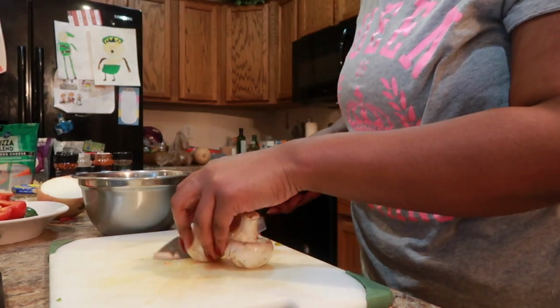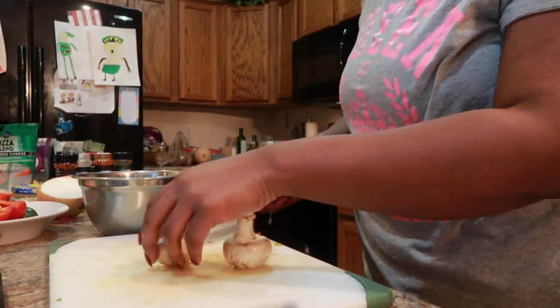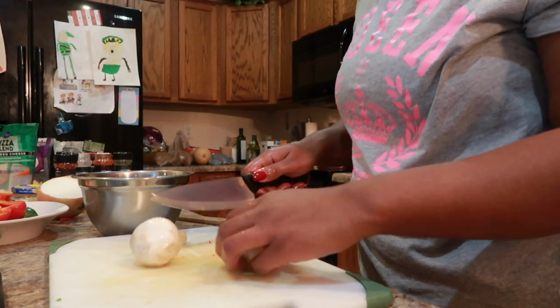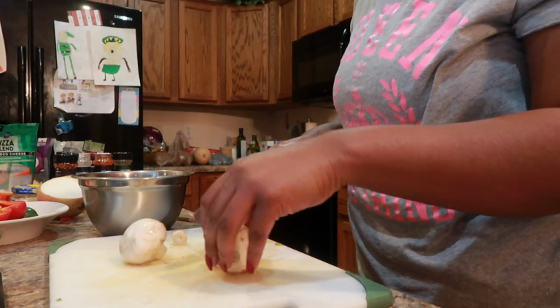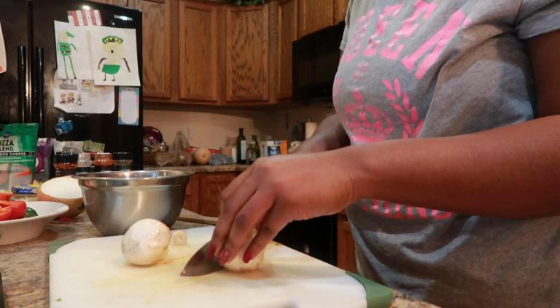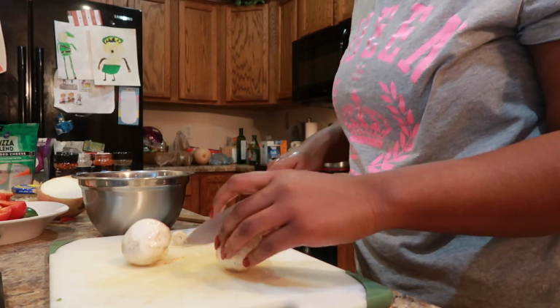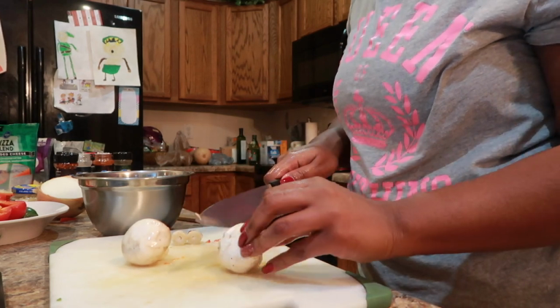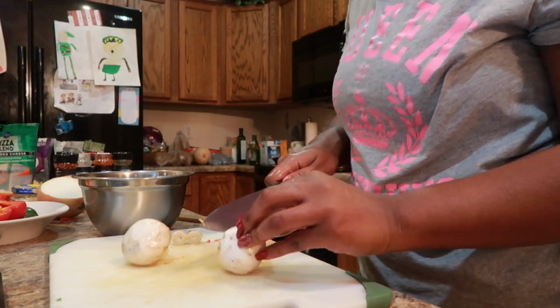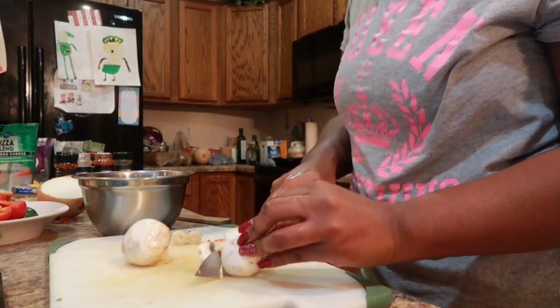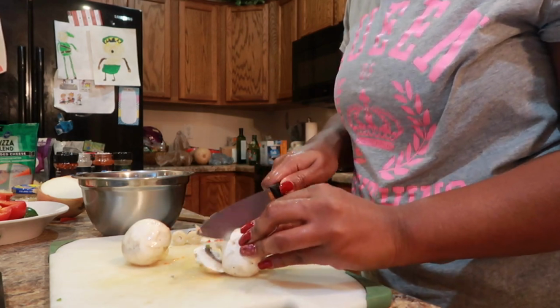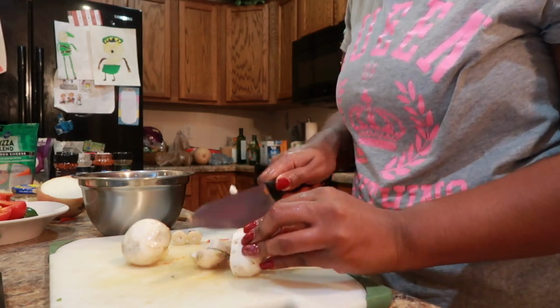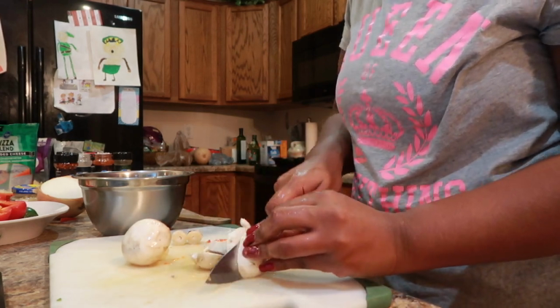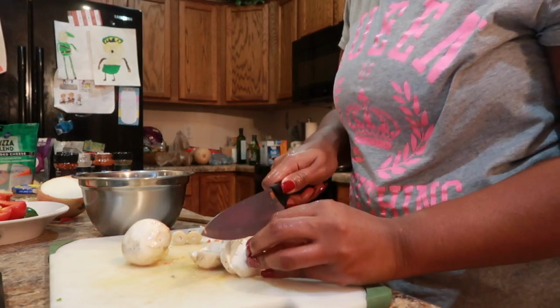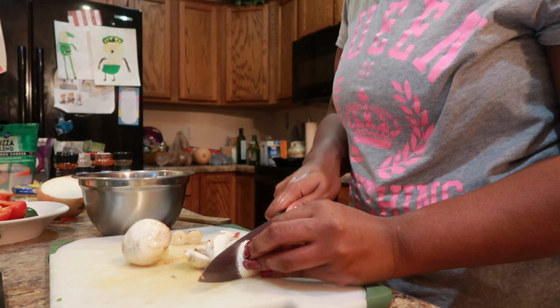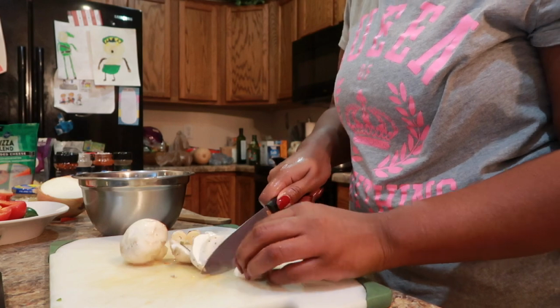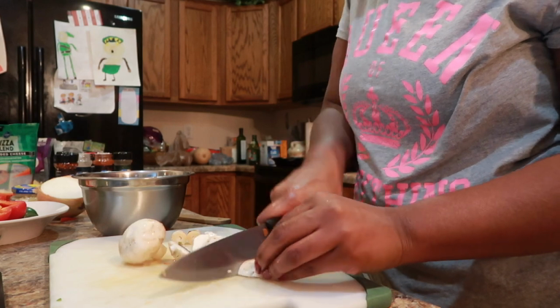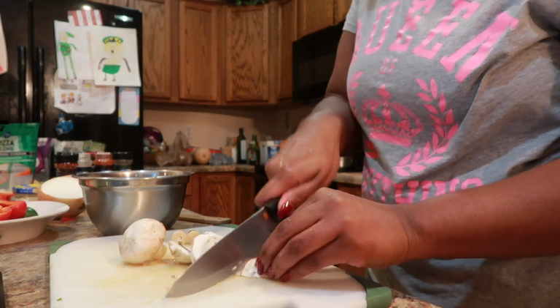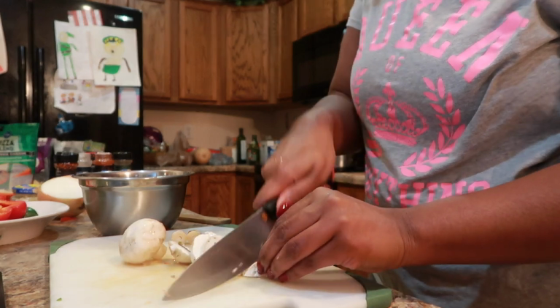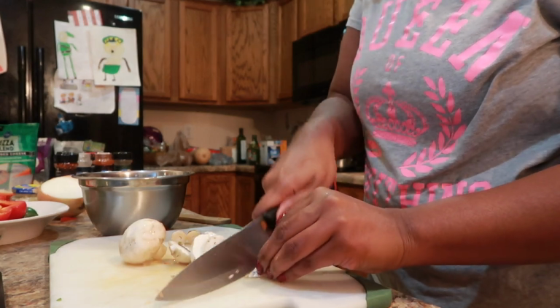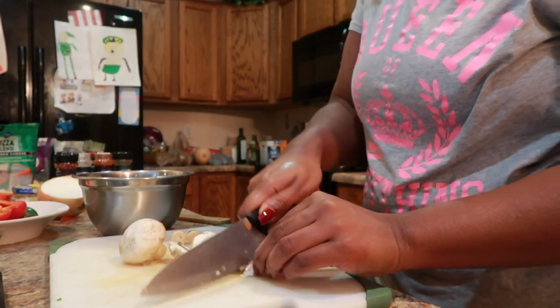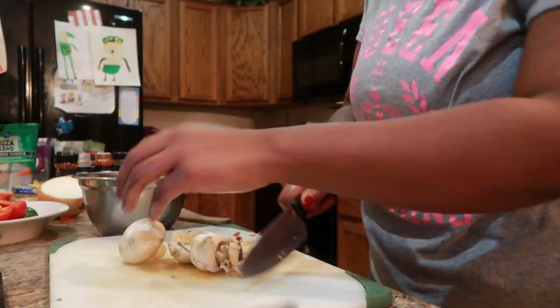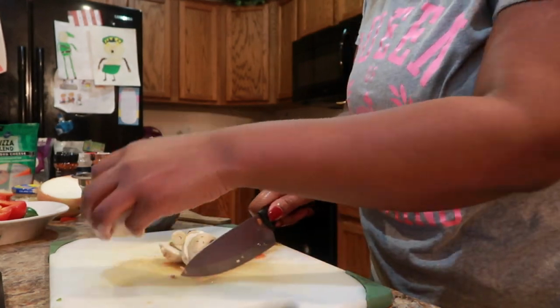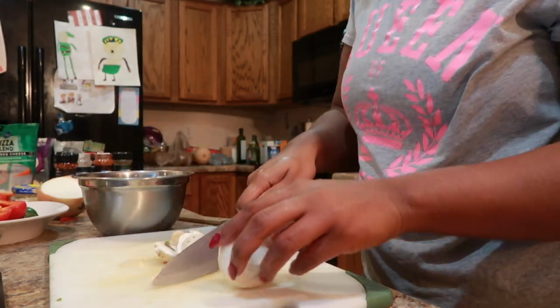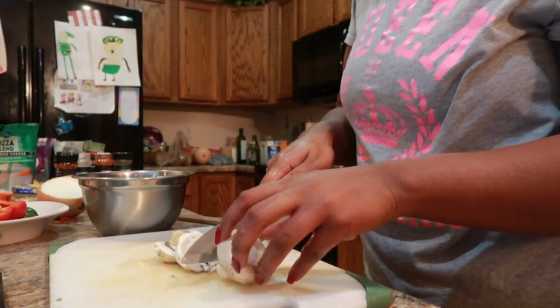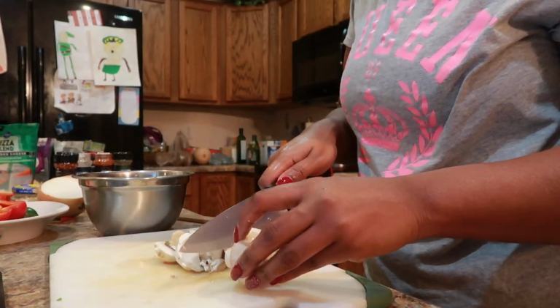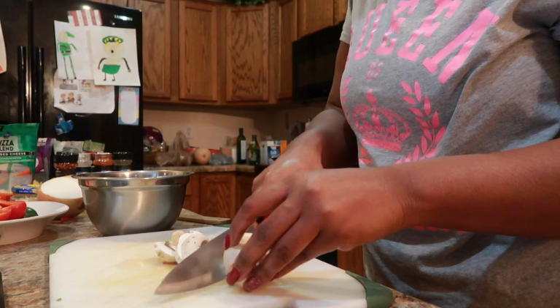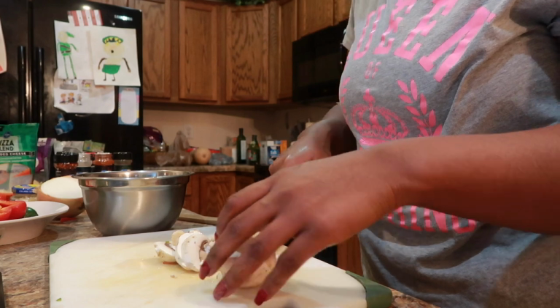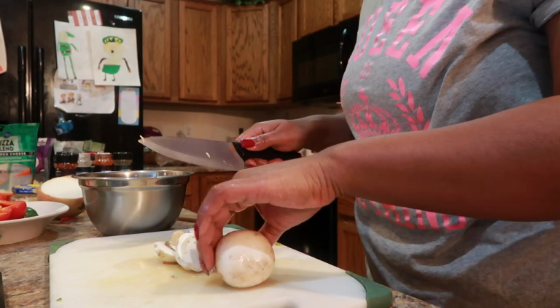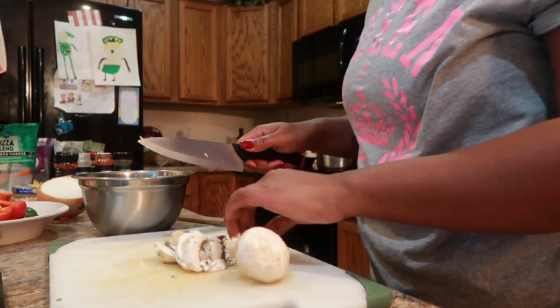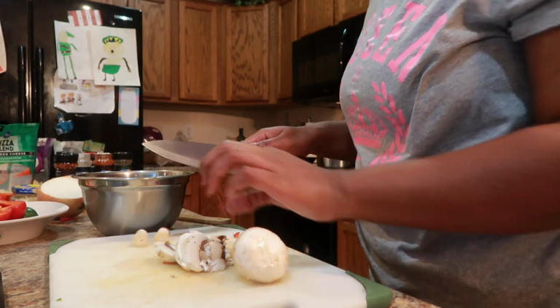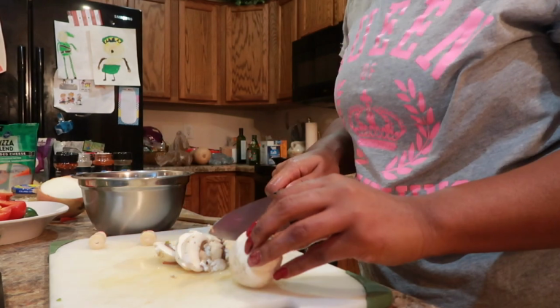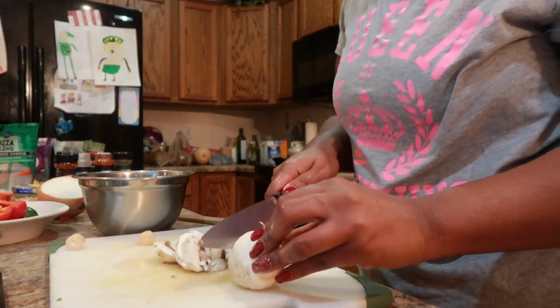I don't measure — I've been cooking since I was 13, okay, I'm 39, so do the math. I have started to jot down my recipes but I don't cook the same thing the same way twice, if that makes sense.